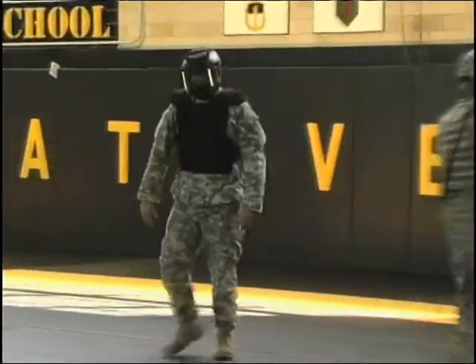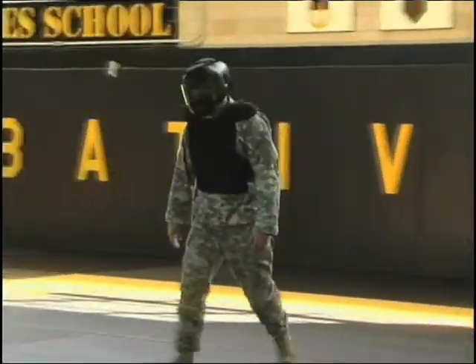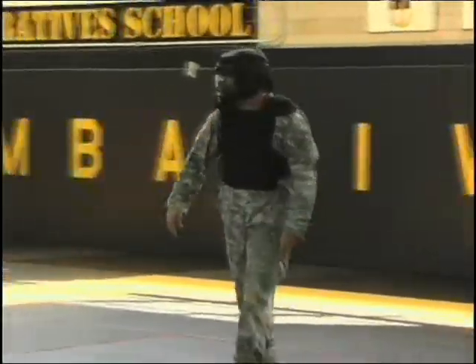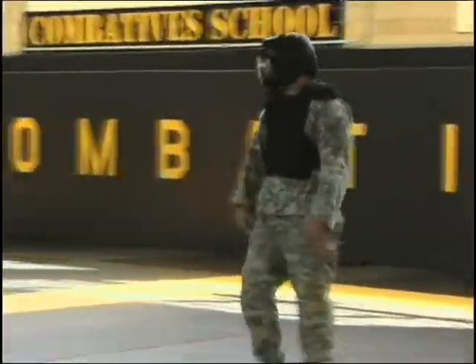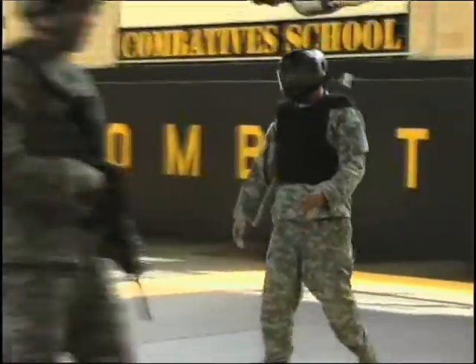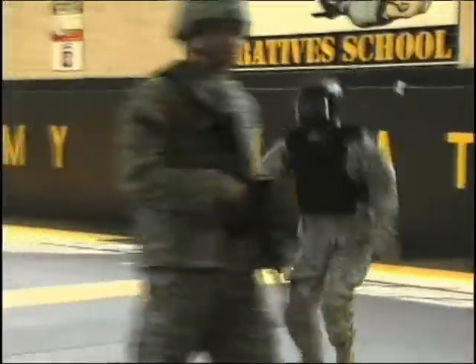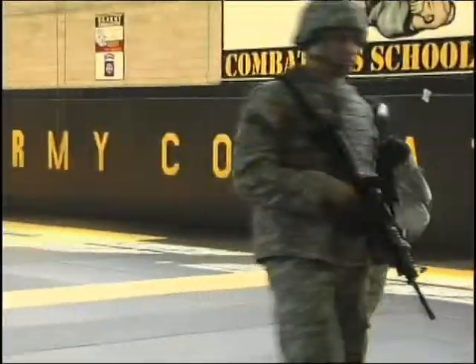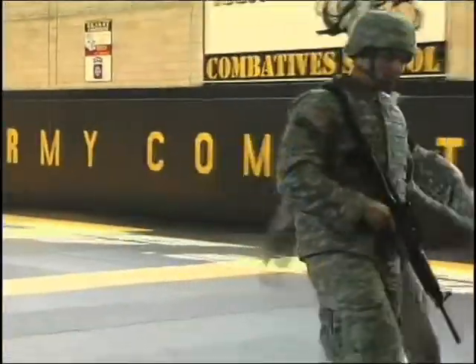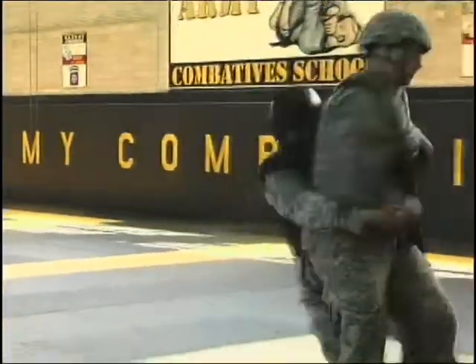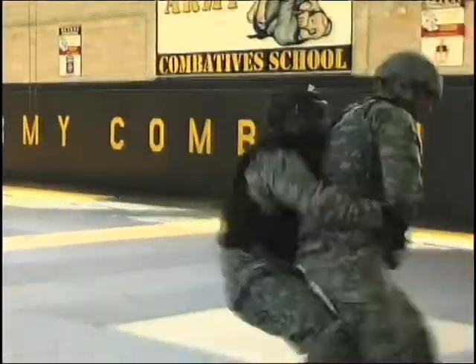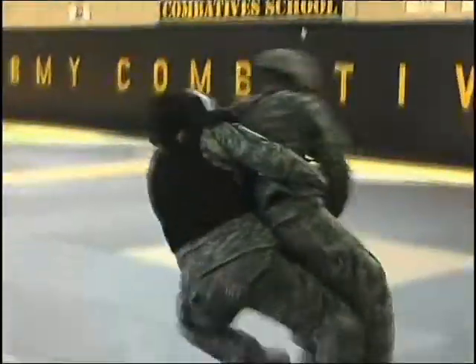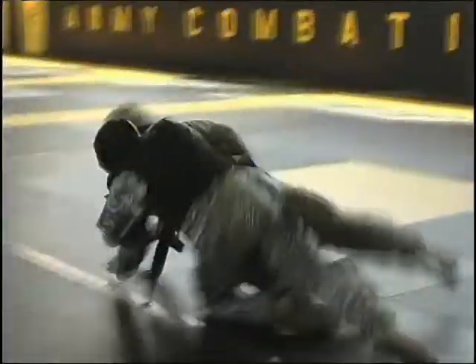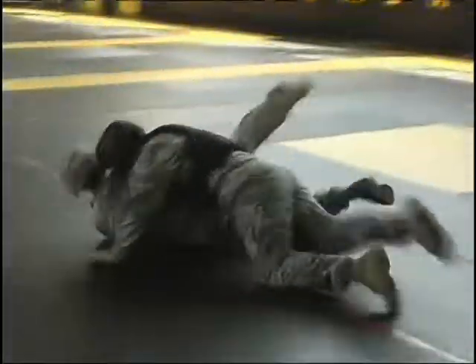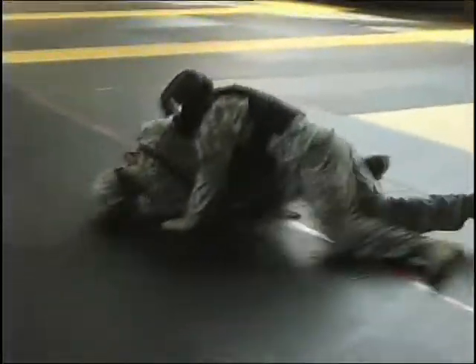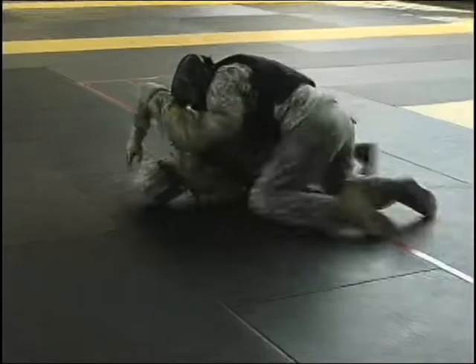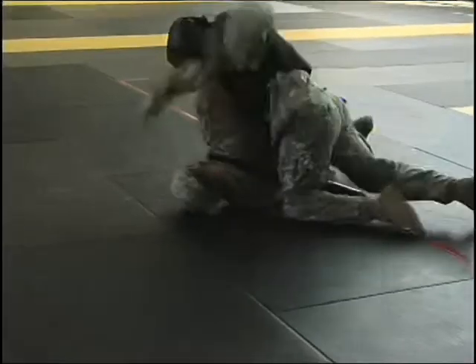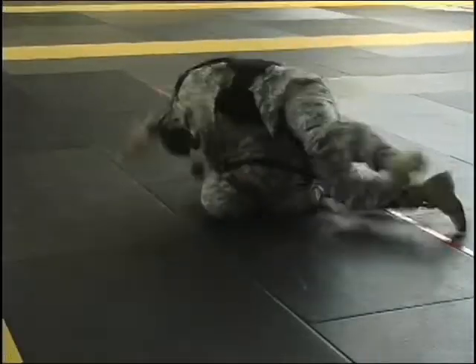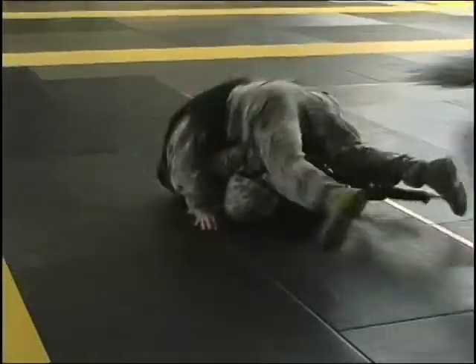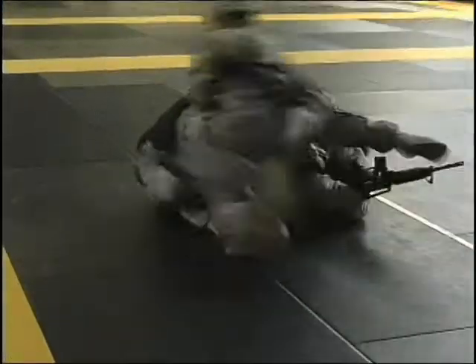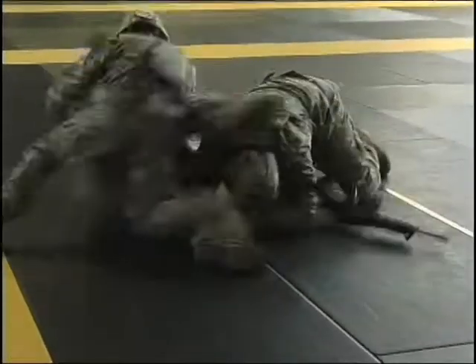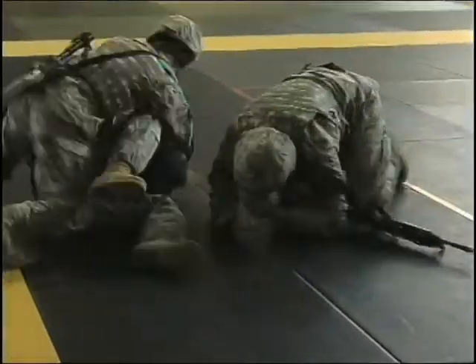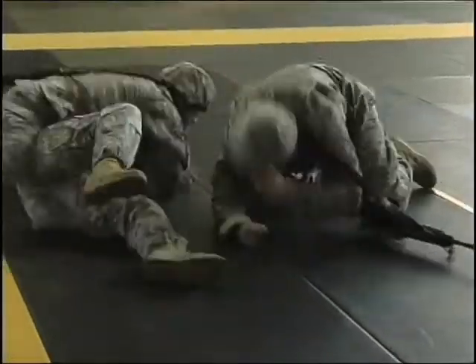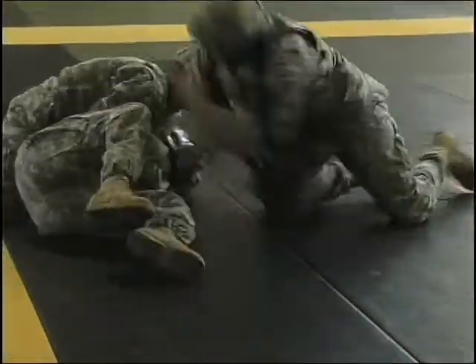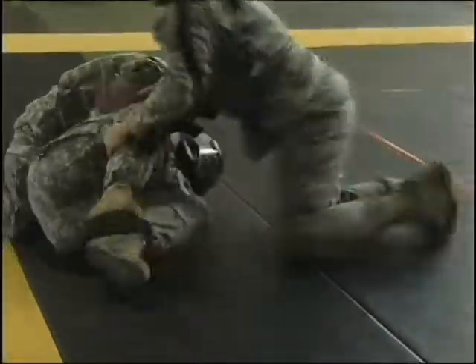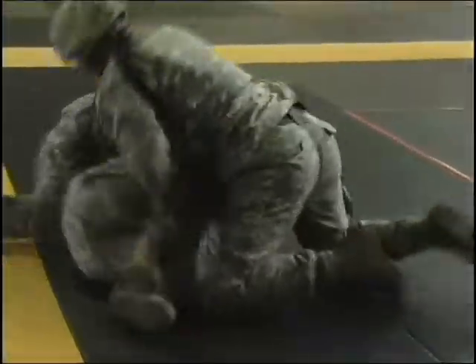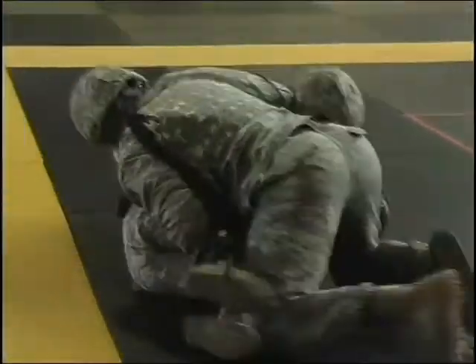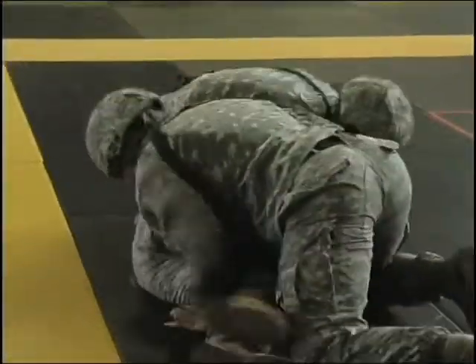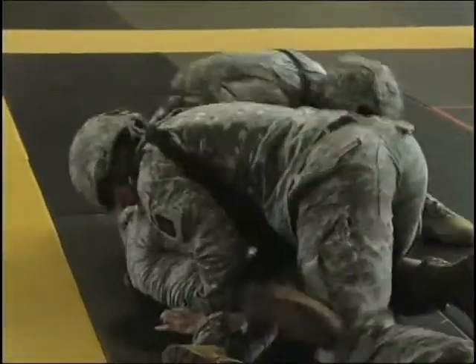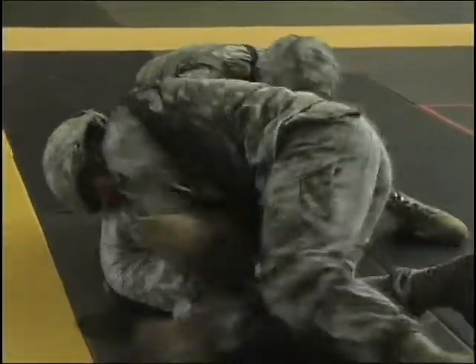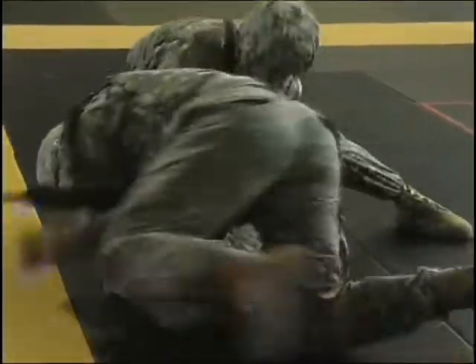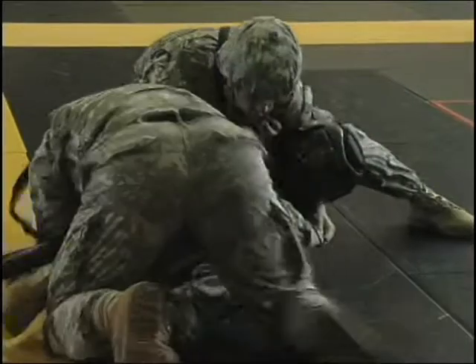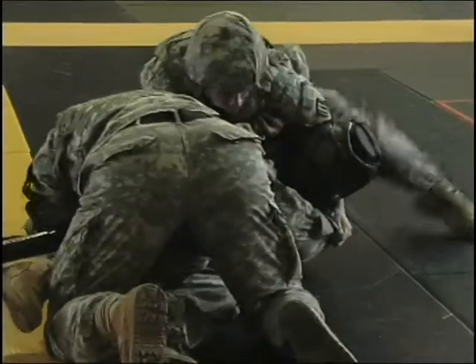Today's Soldier must be able to adapt to any situation, think and act with confidence. Modern U.S. Army Combatives instills that confidence through tough training that is both physically and mentally demanding.